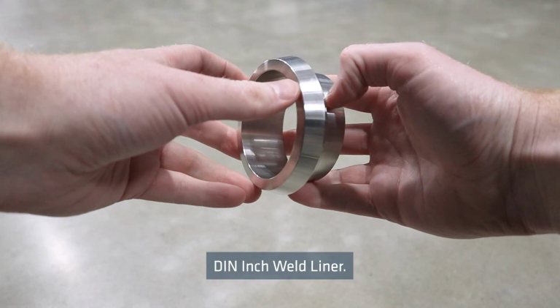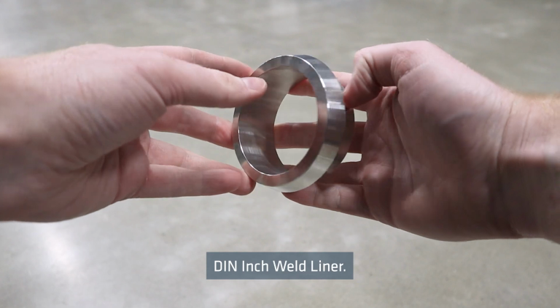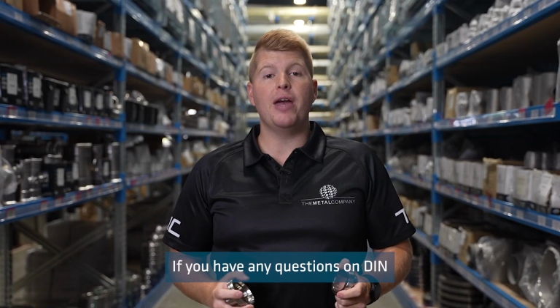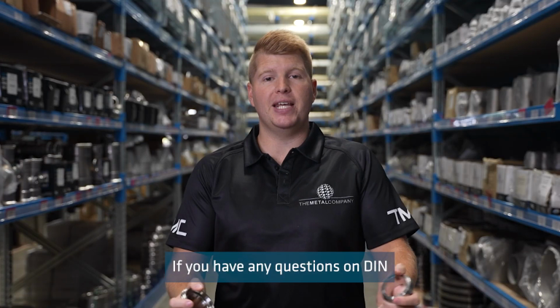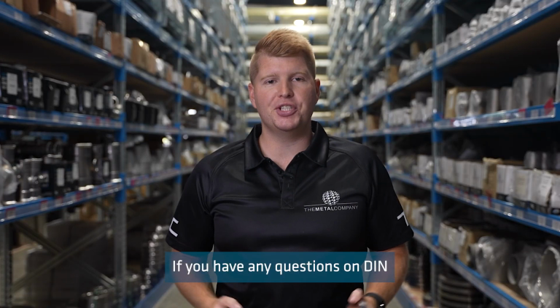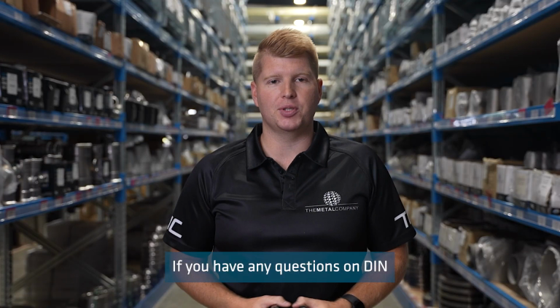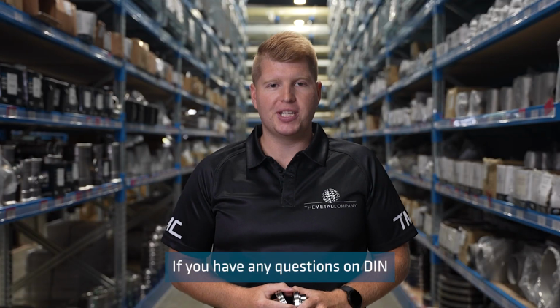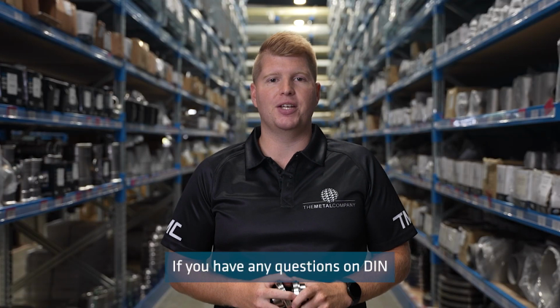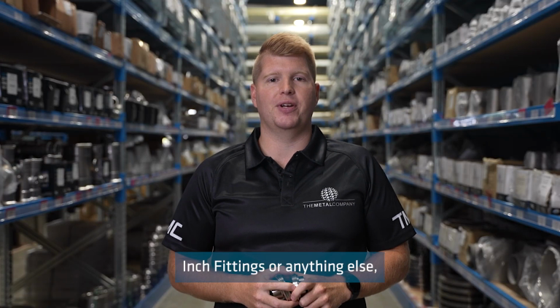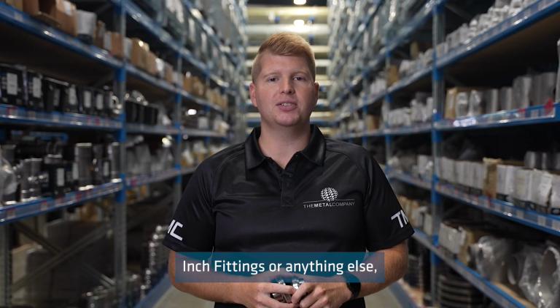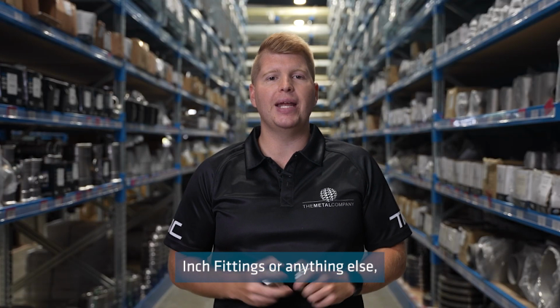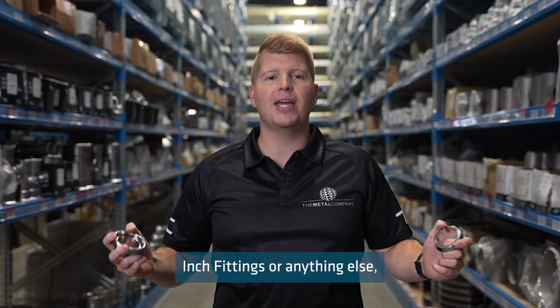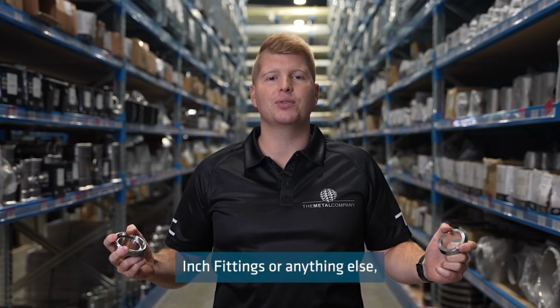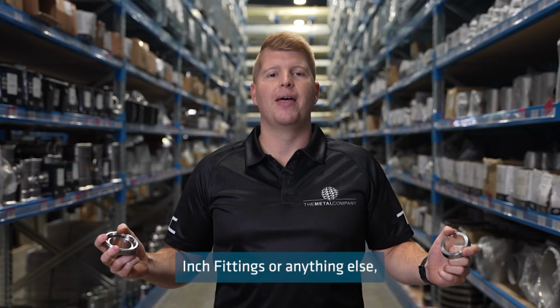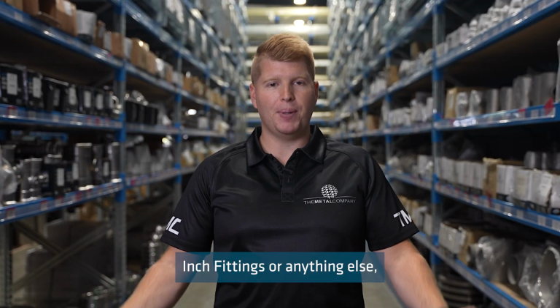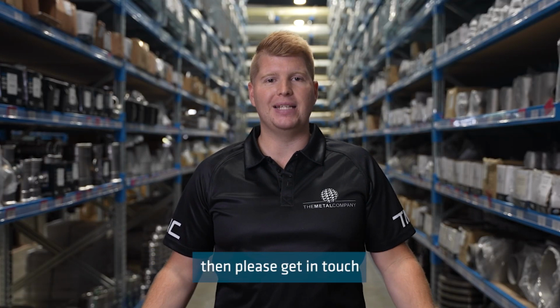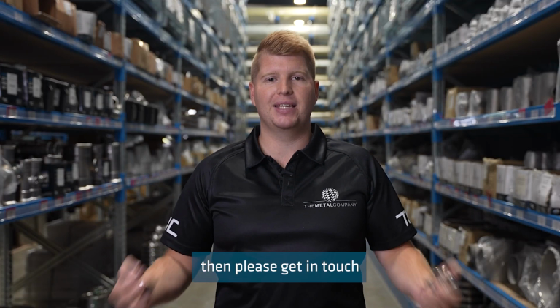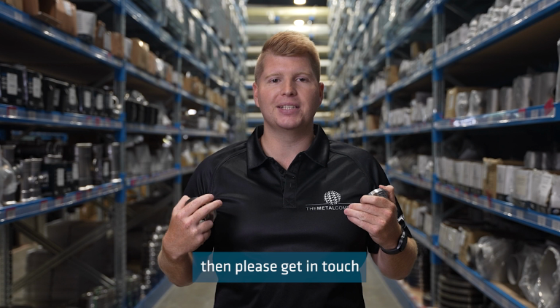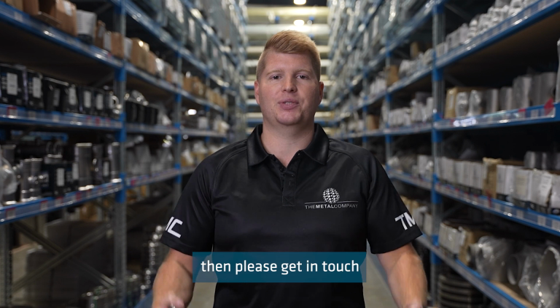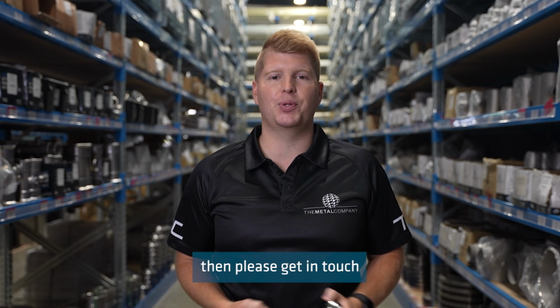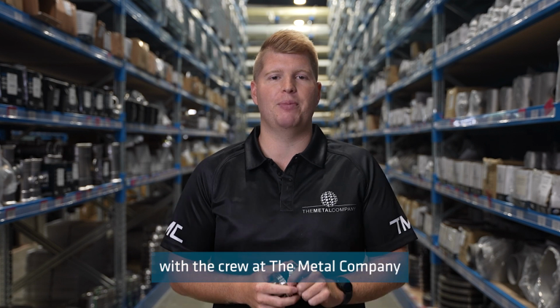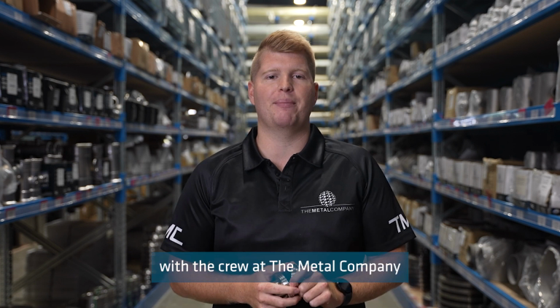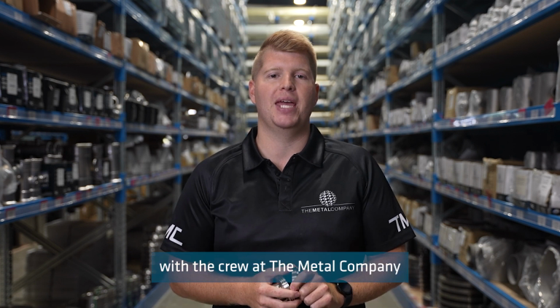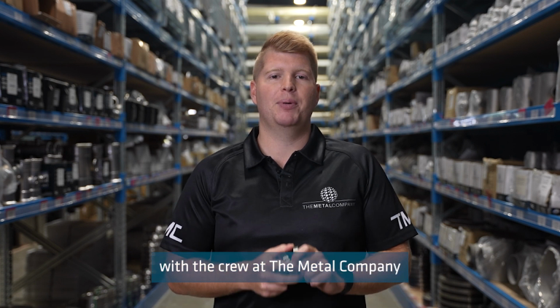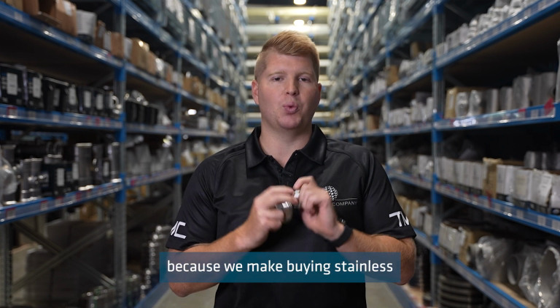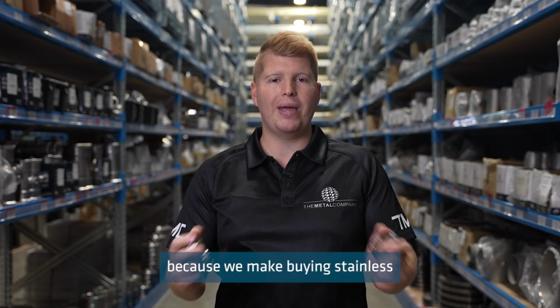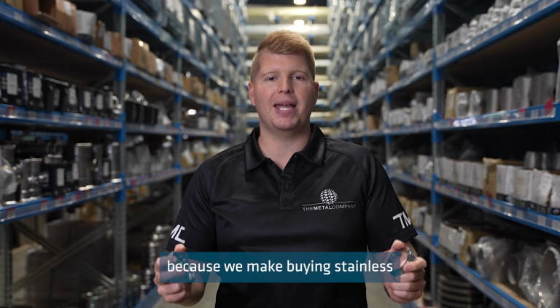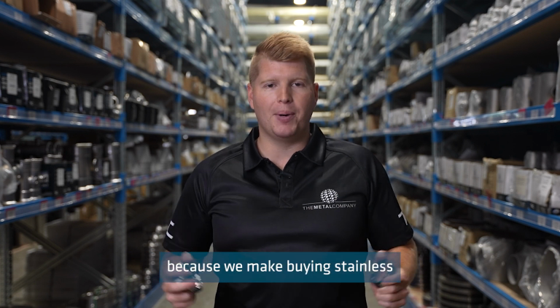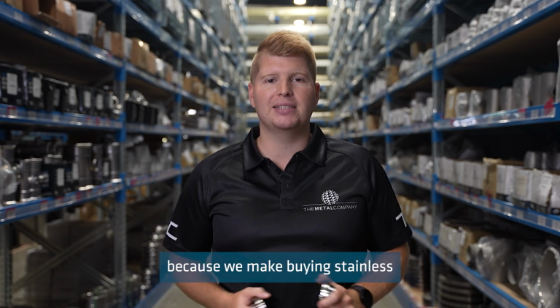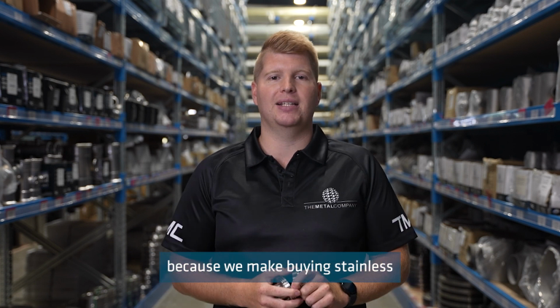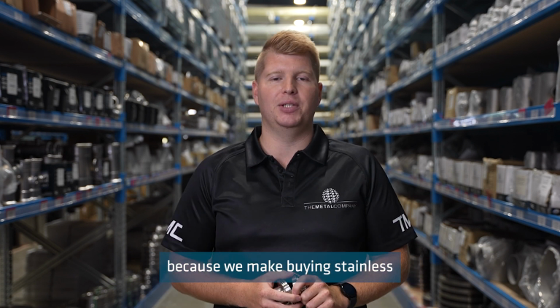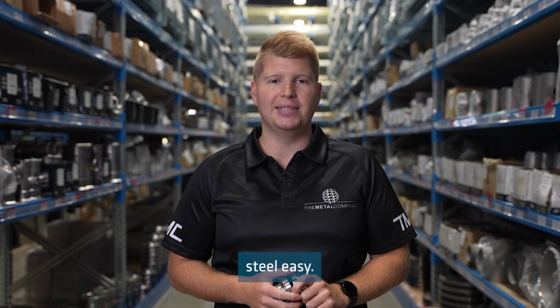If you have any questions on DIN inch fittings or anything else, then please get in touch with the crew at the Metal Company. Because we make buying stainless steel easy.